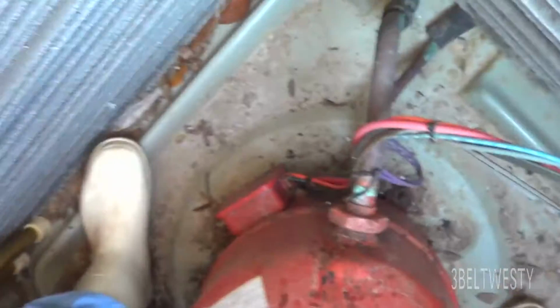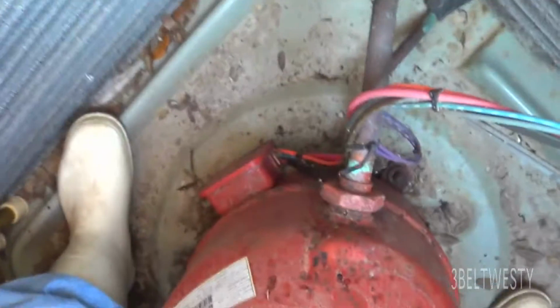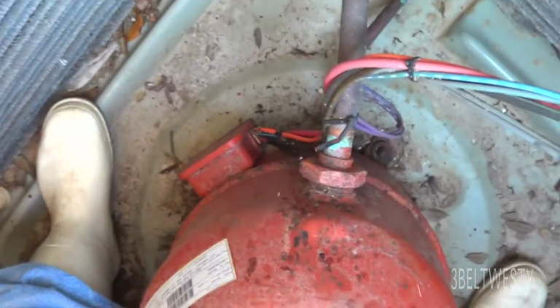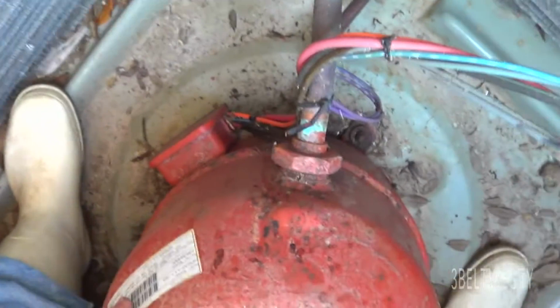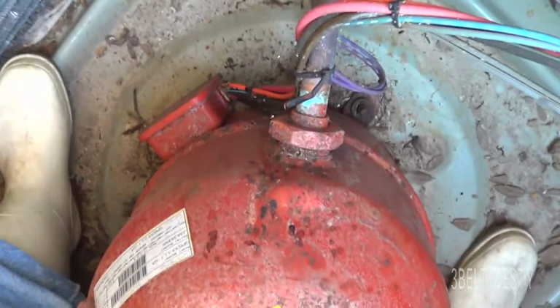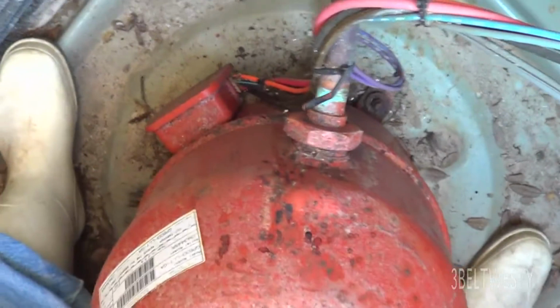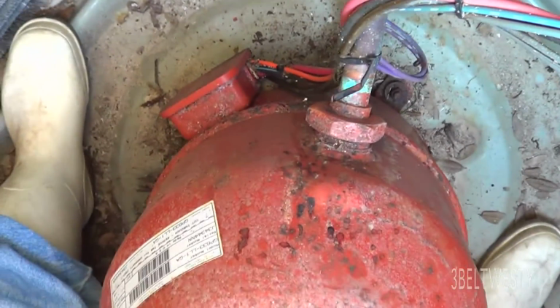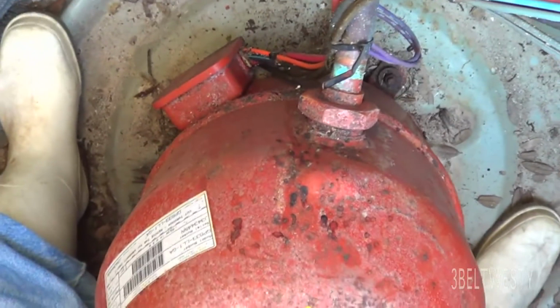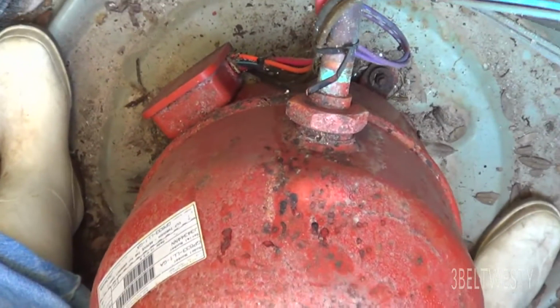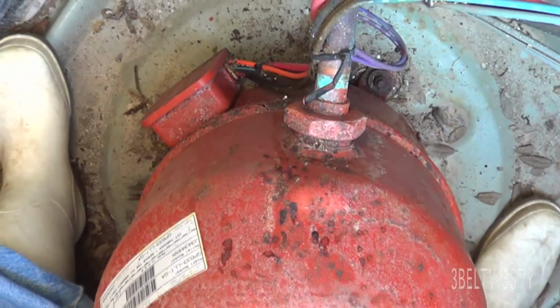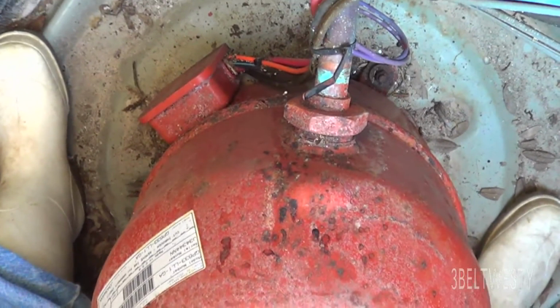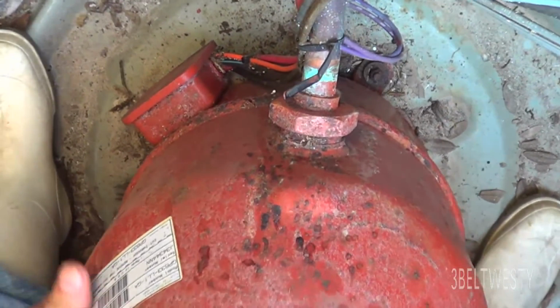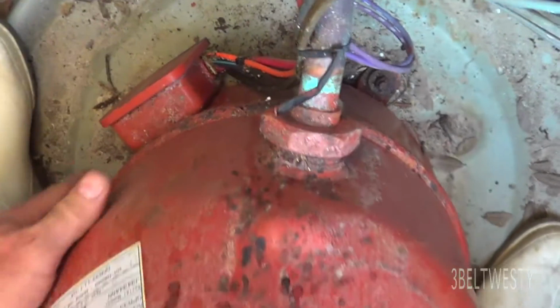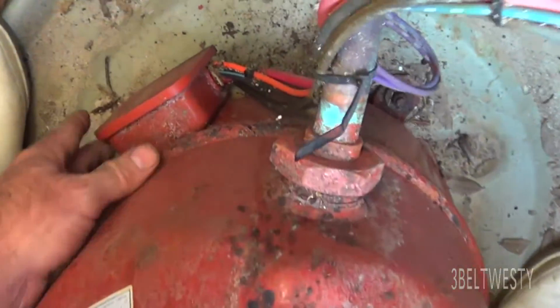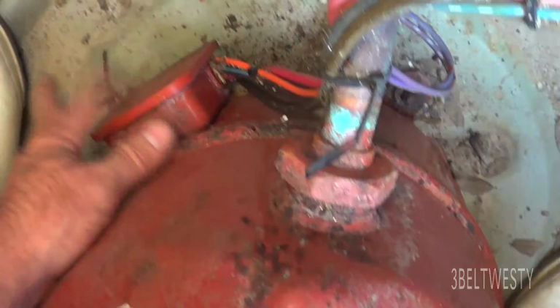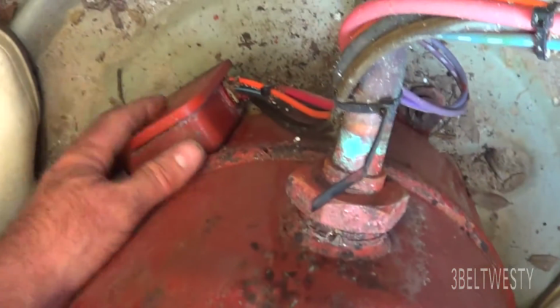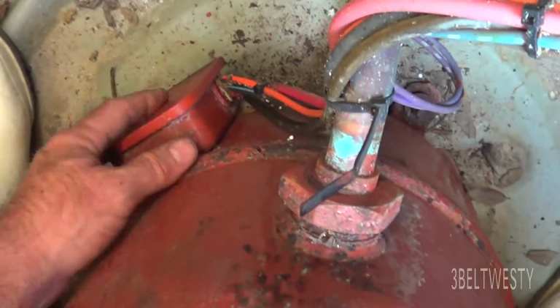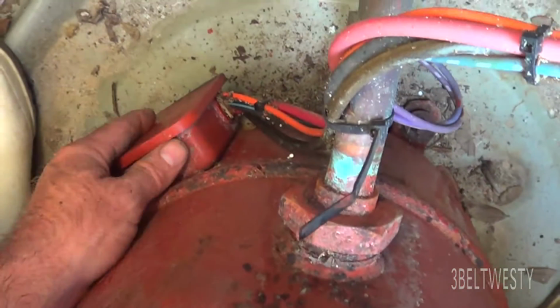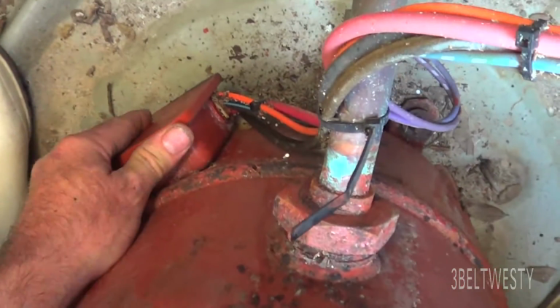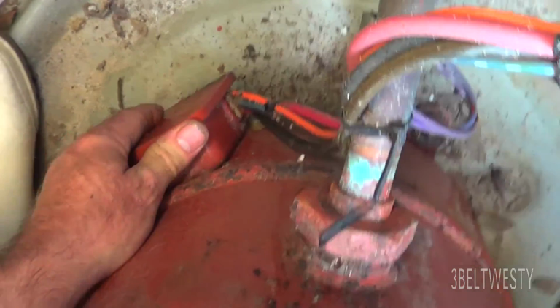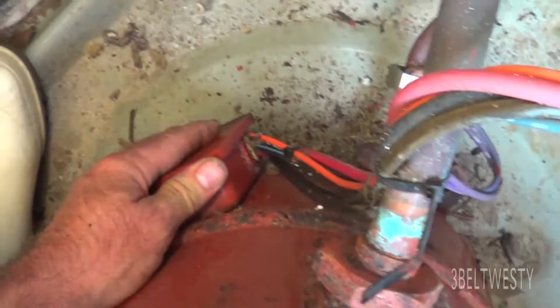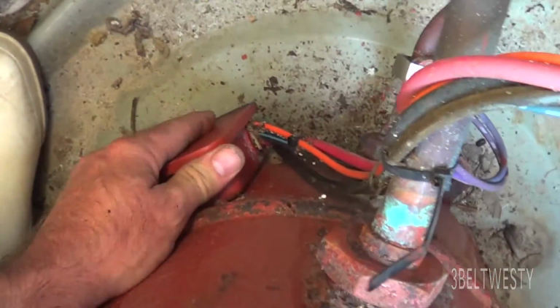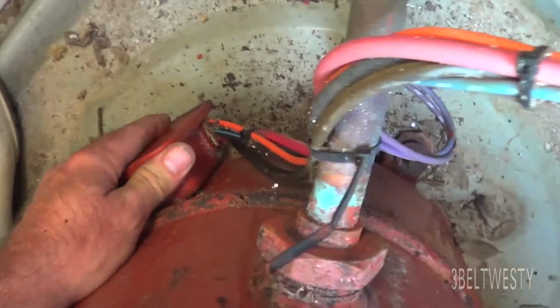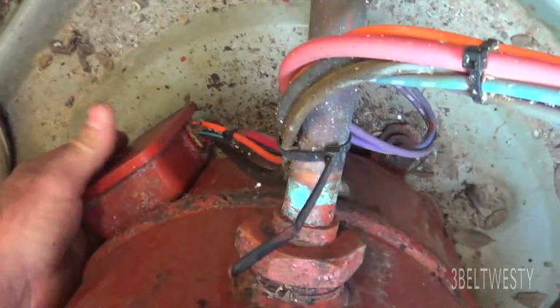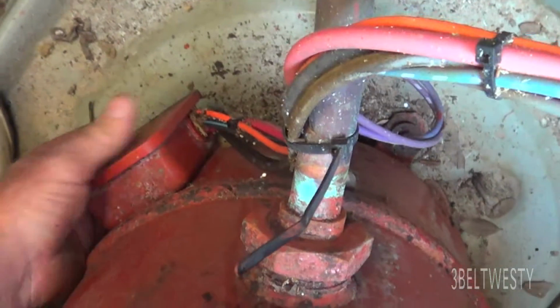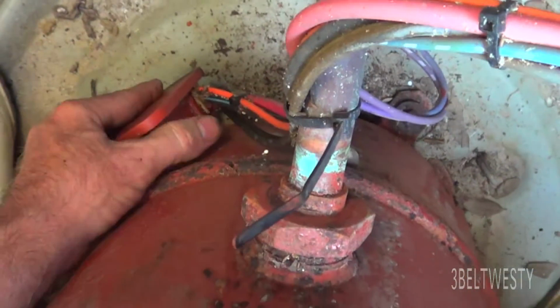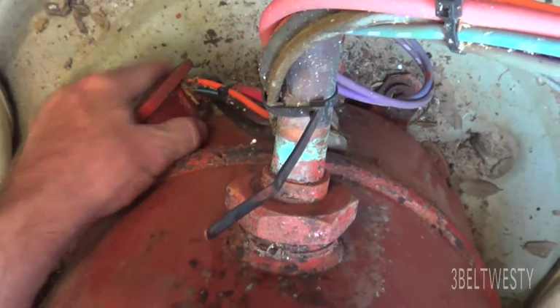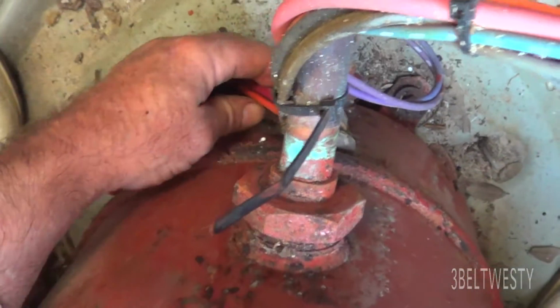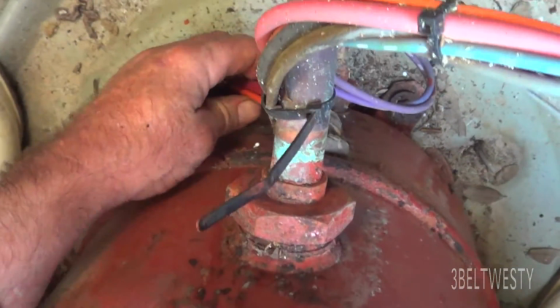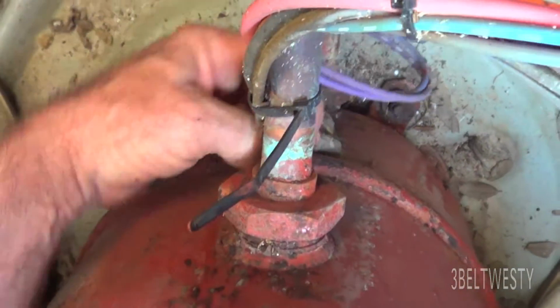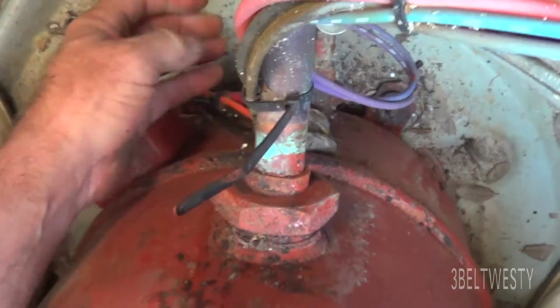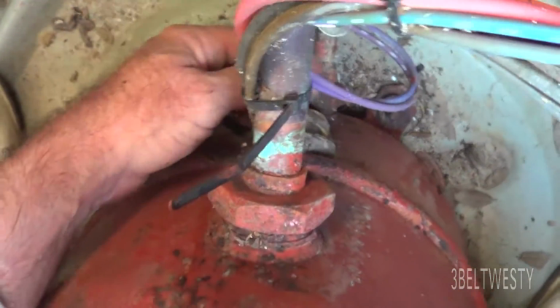The Megger shows it's not in good condition, so I want to see if it's just in this connector or not. I'm going to undo this and clean all this up.